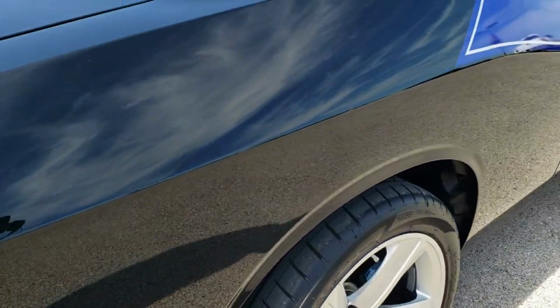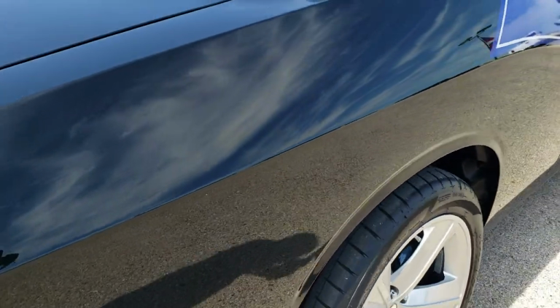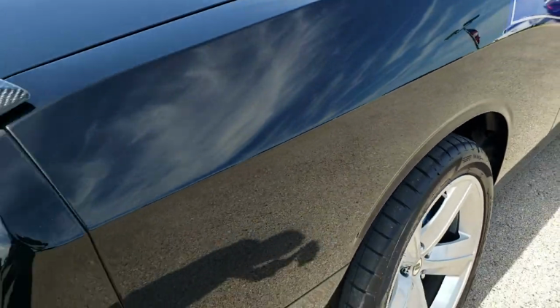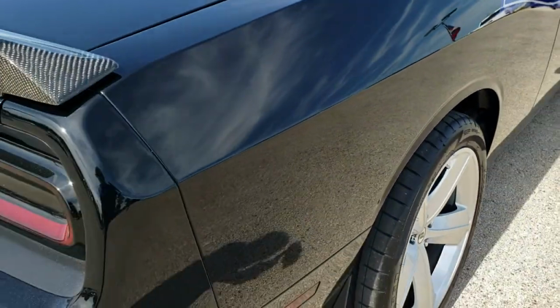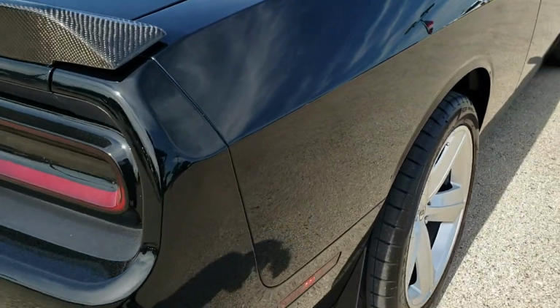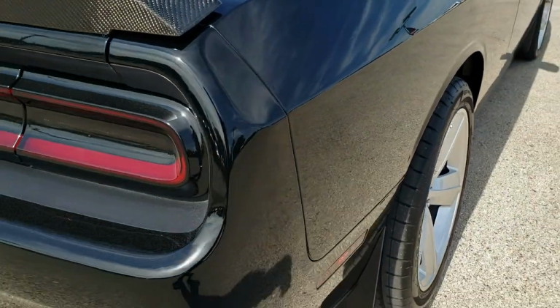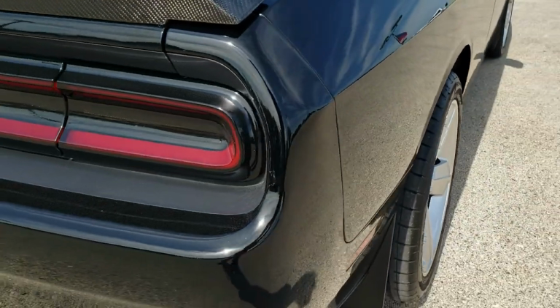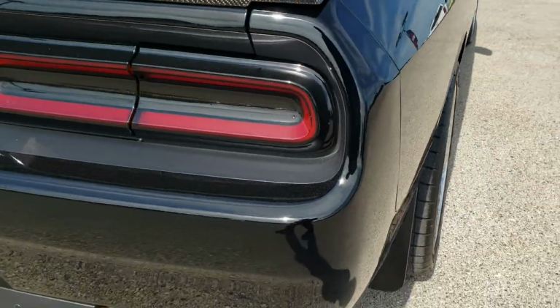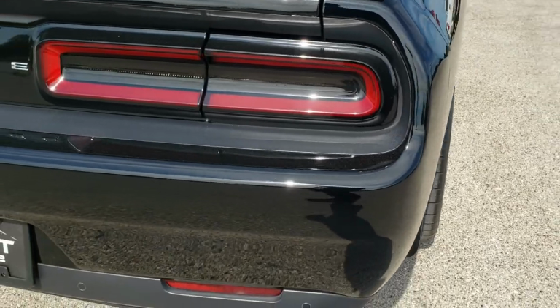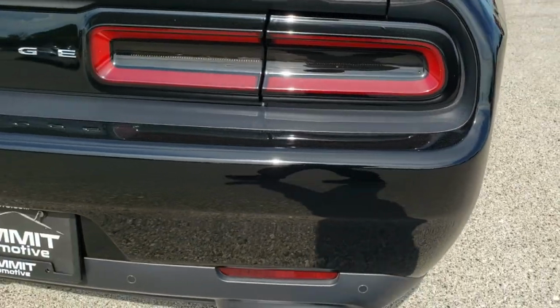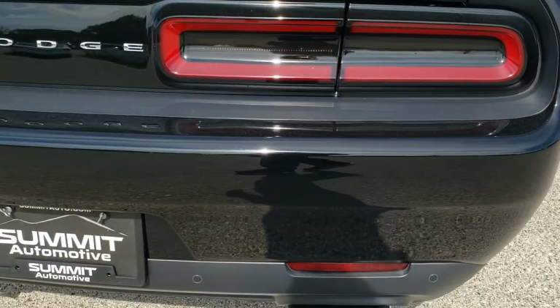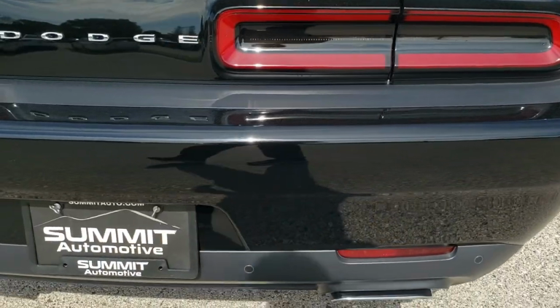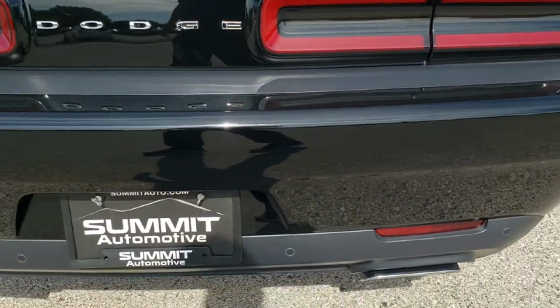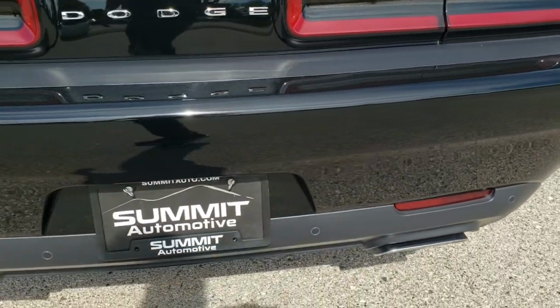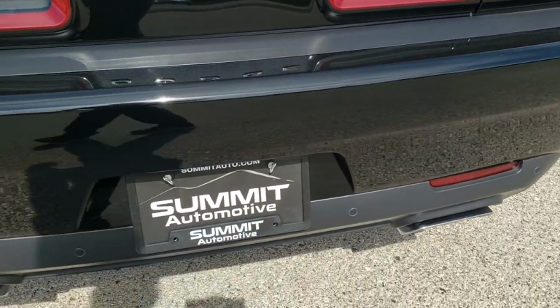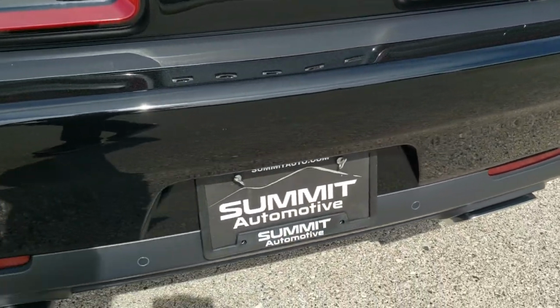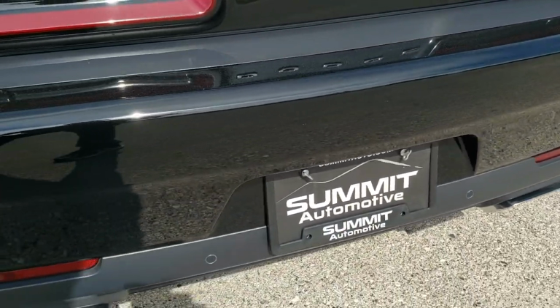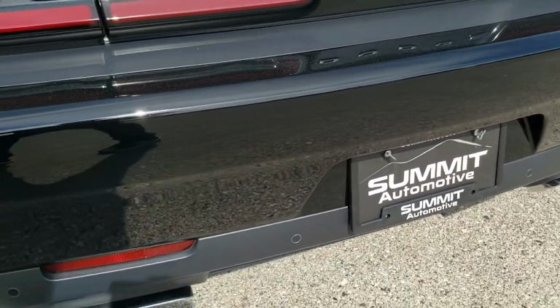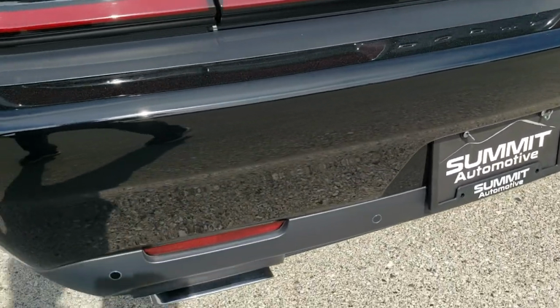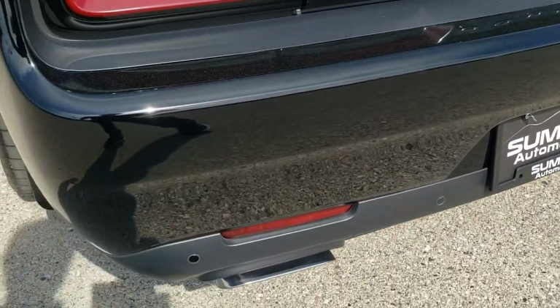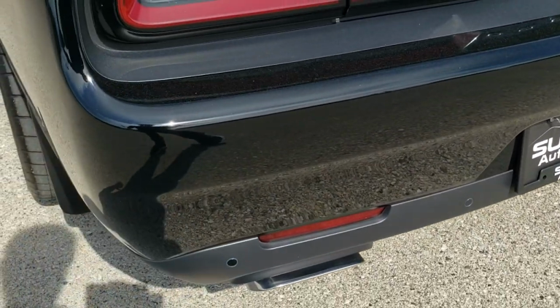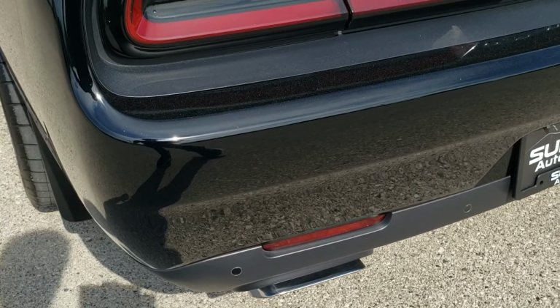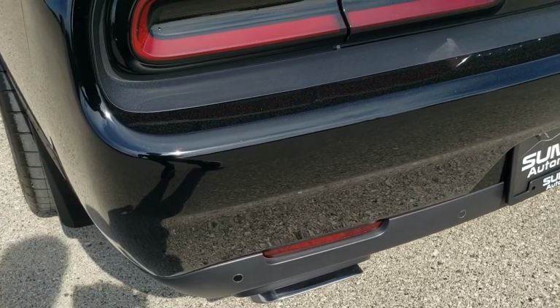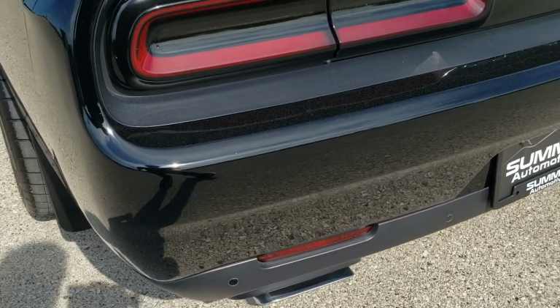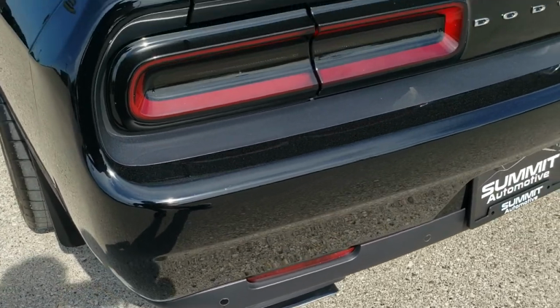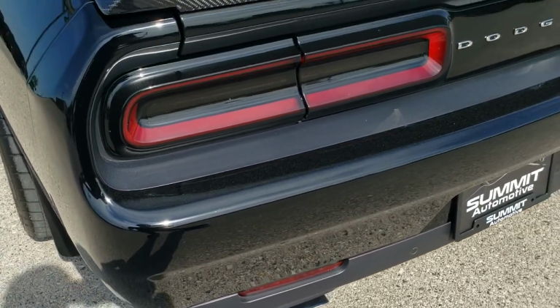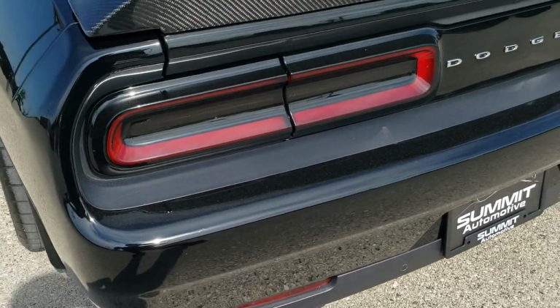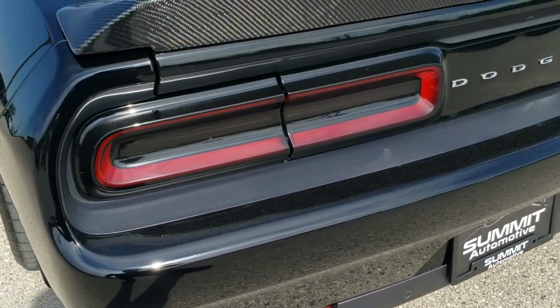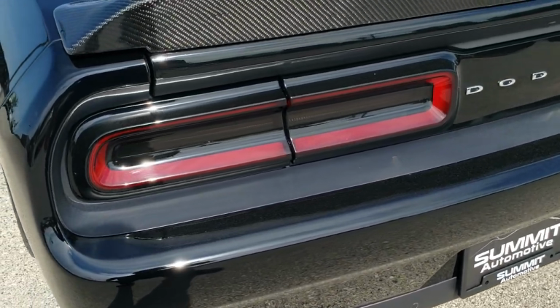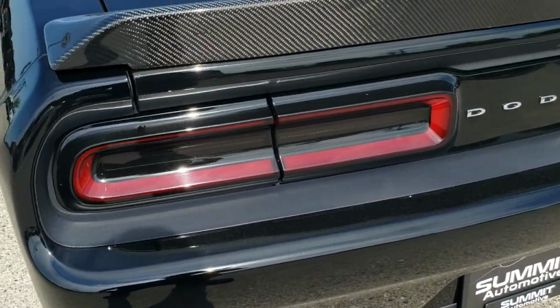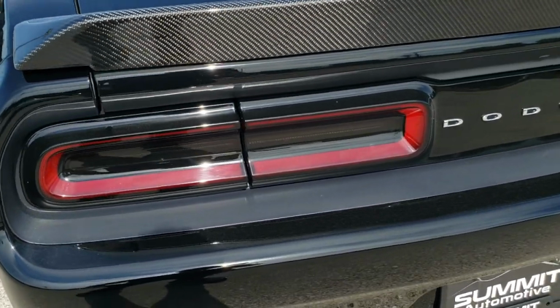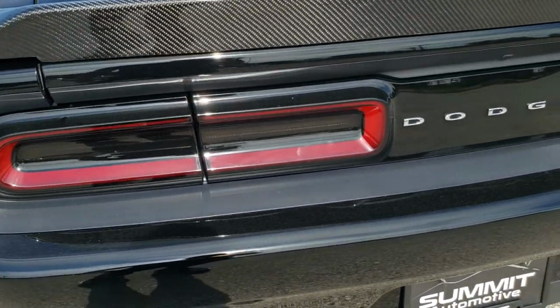As we come around to the back of the vehicle, the rear bumper is absolutely perfect with chrome tipped exhaust. It does have blind spot and cross path detection with backup parking sensors and LED tail lamps.